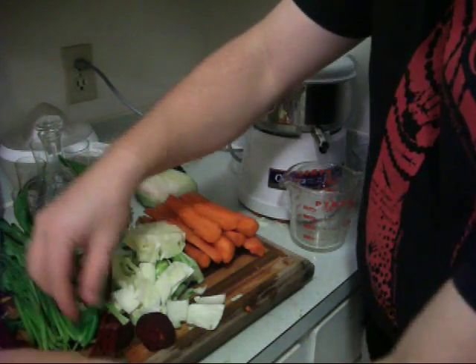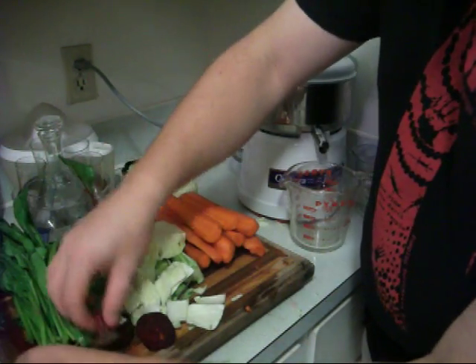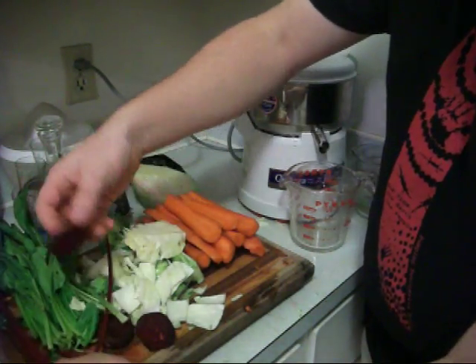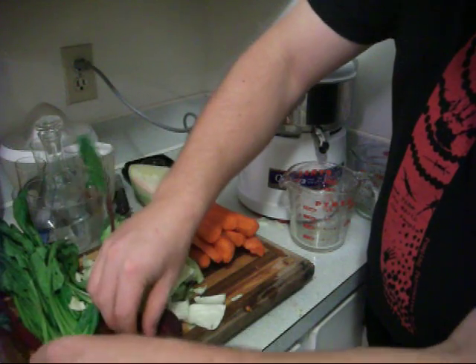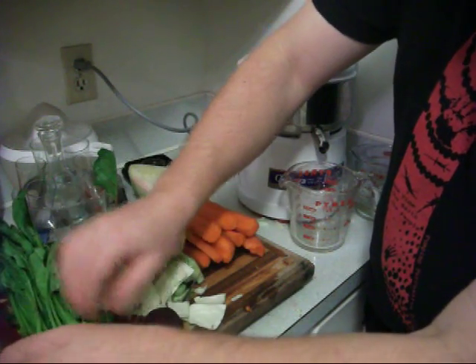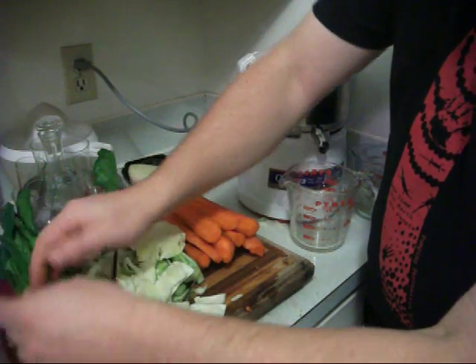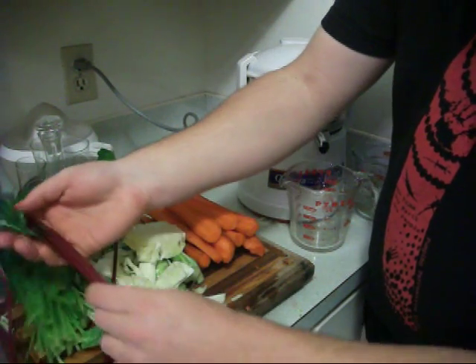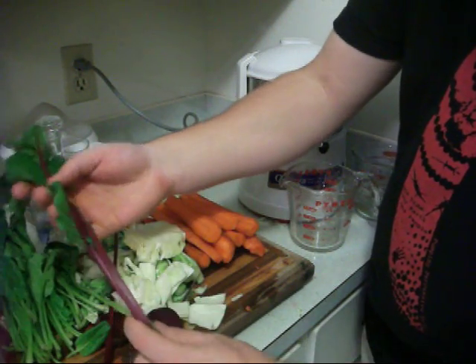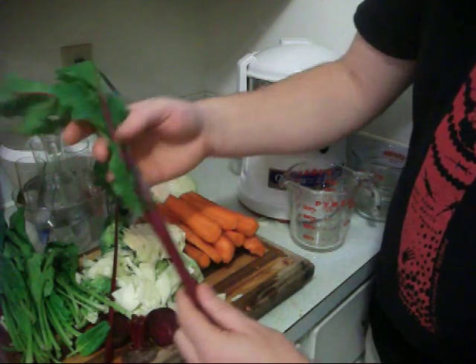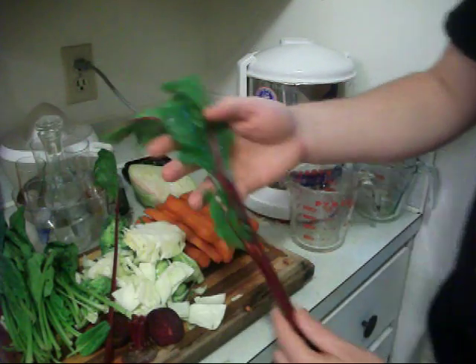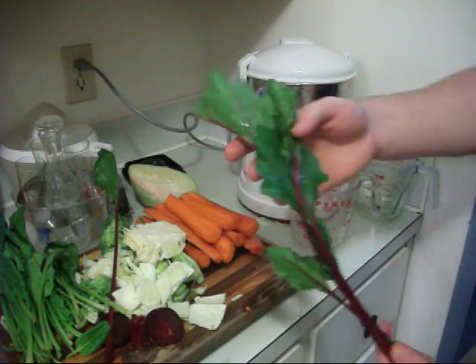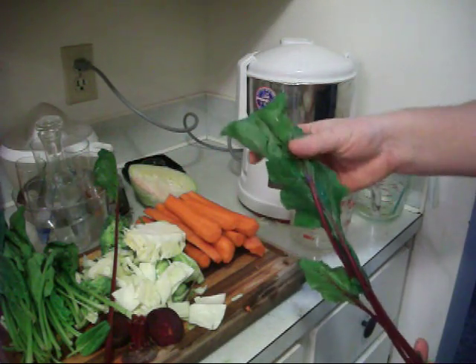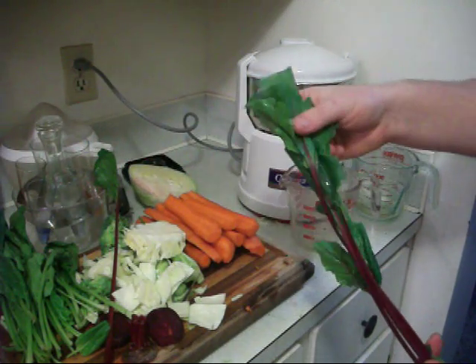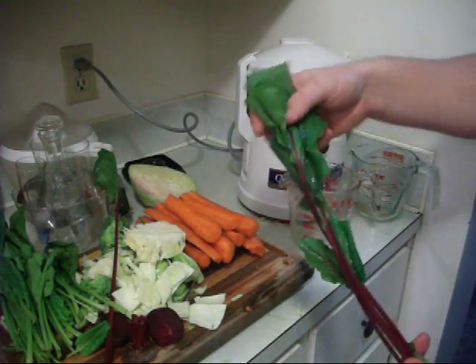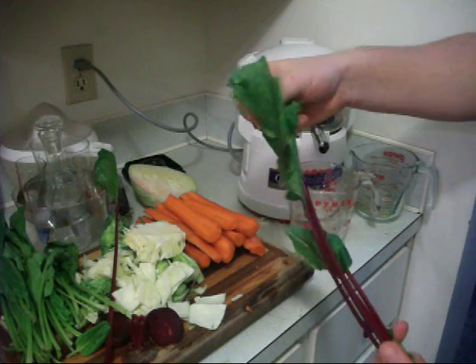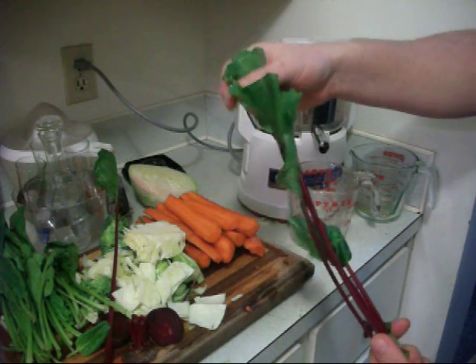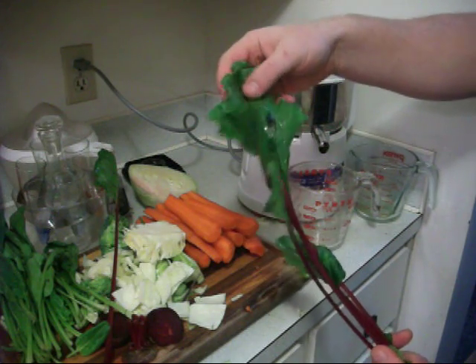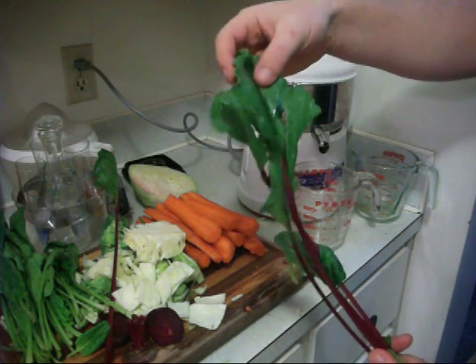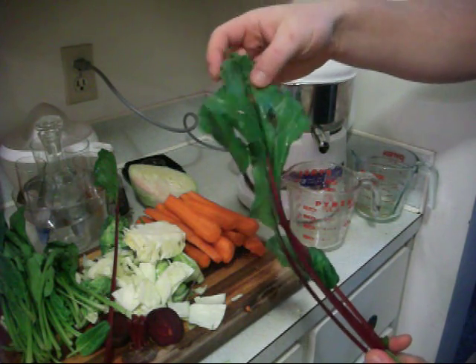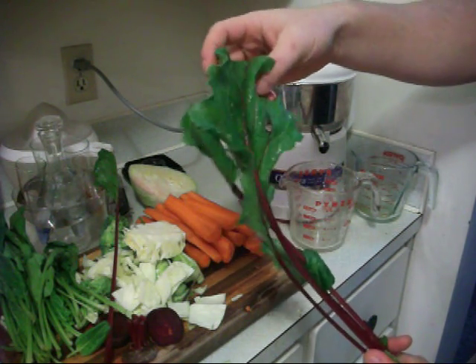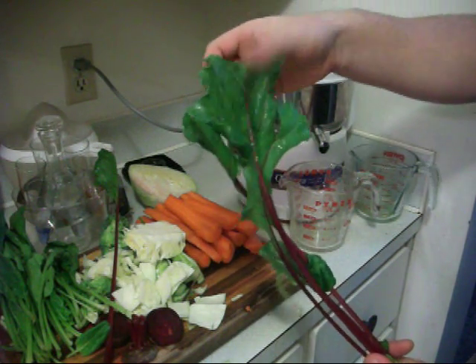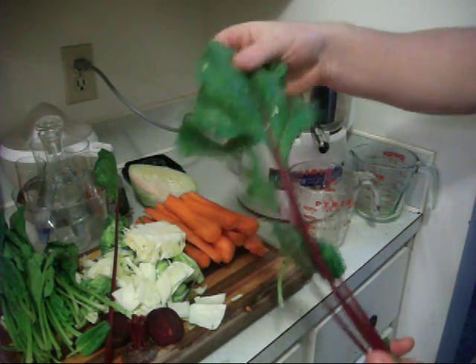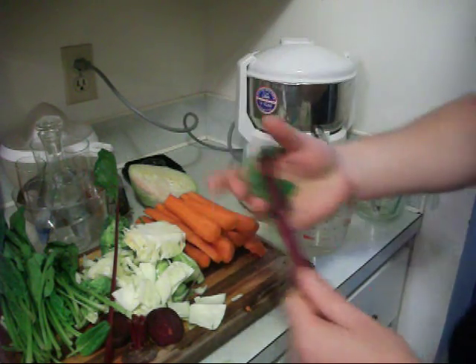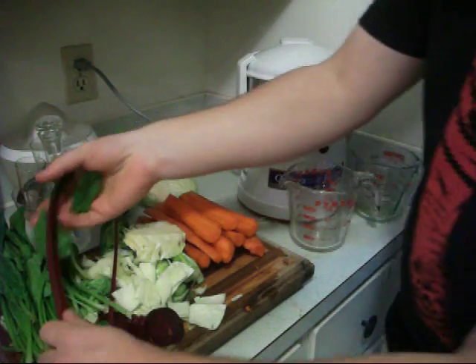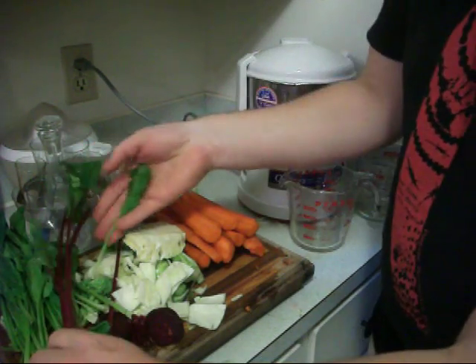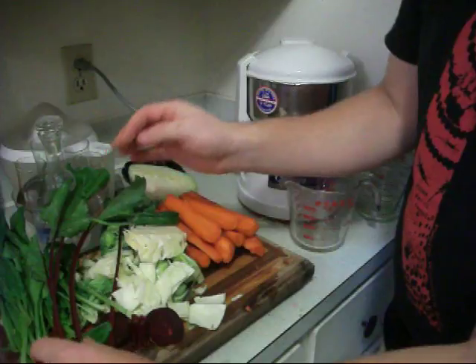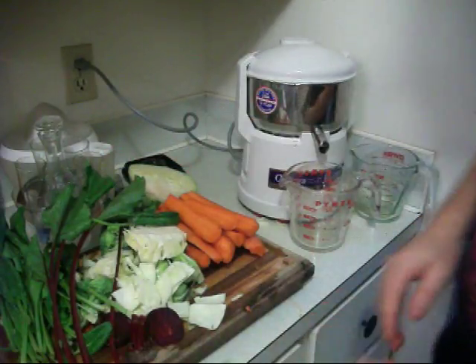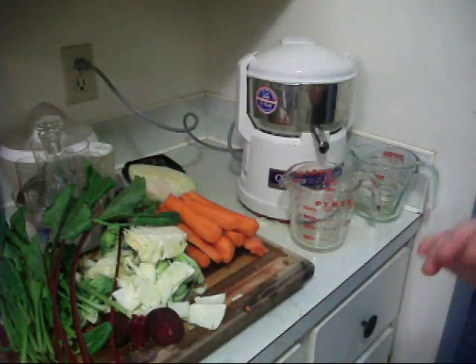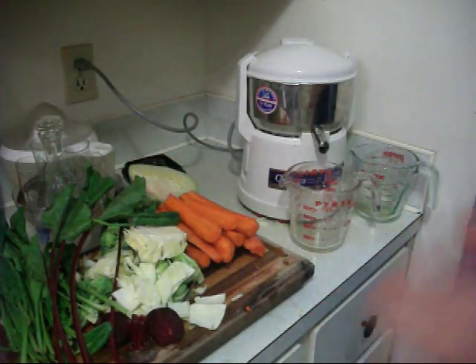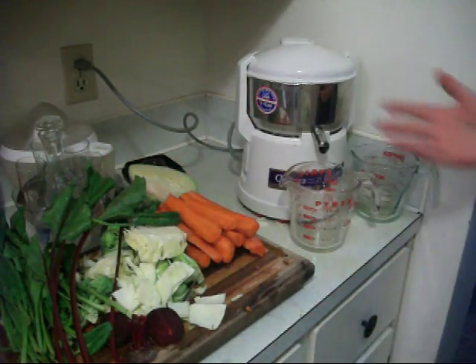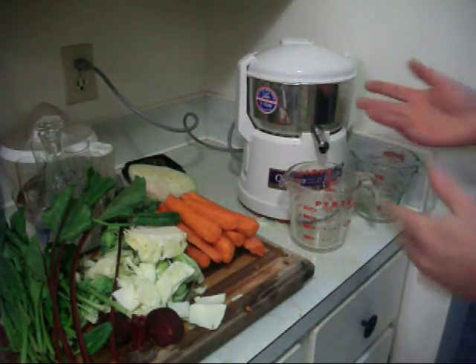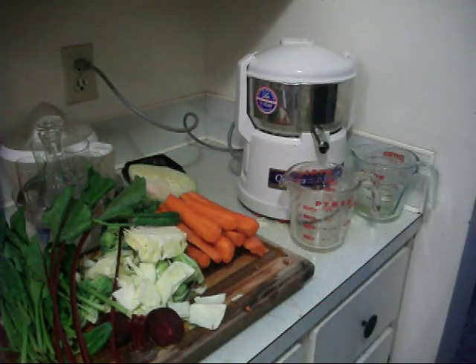We also got organic beets here, and the beet tops are also juiceable. They are amazing for minerals and chlorophyll and stuff like that, which pulls out heavy metals and such.